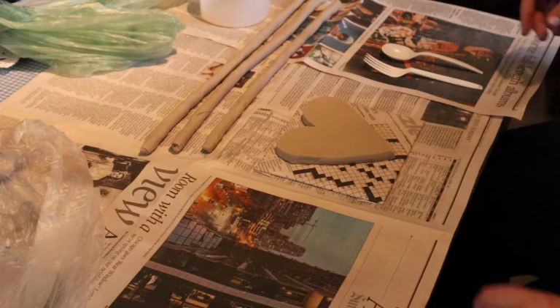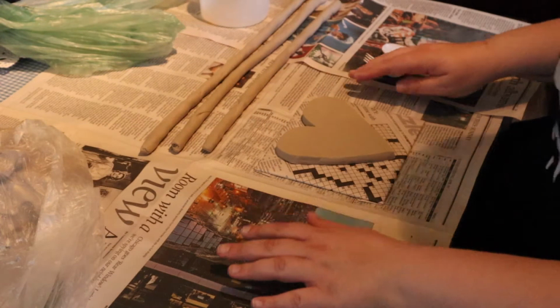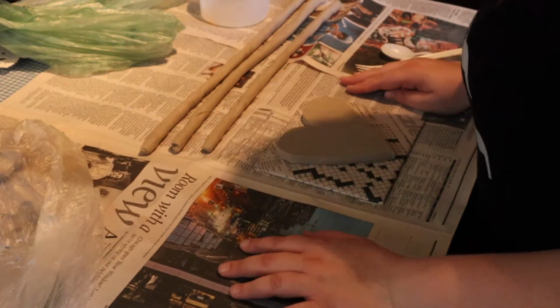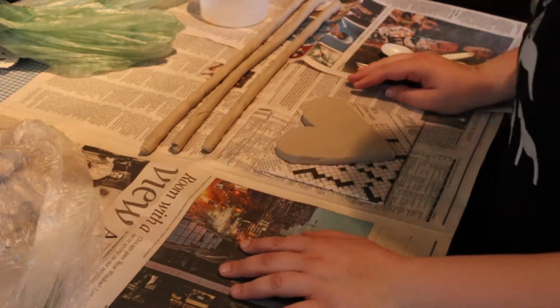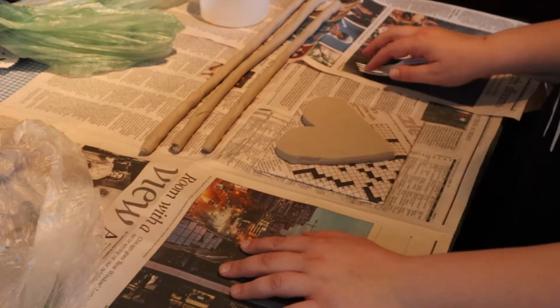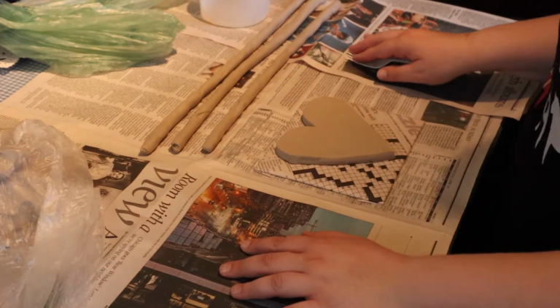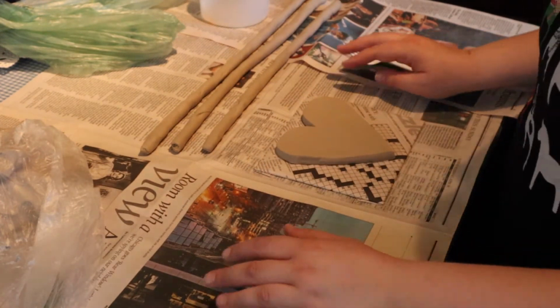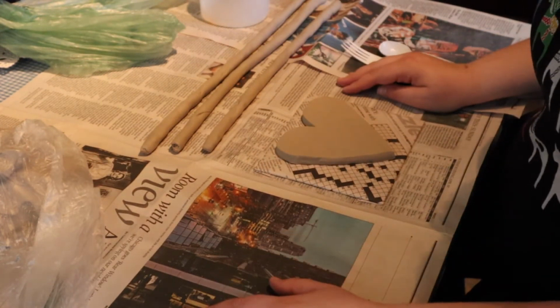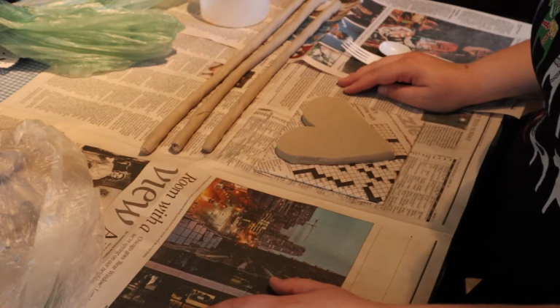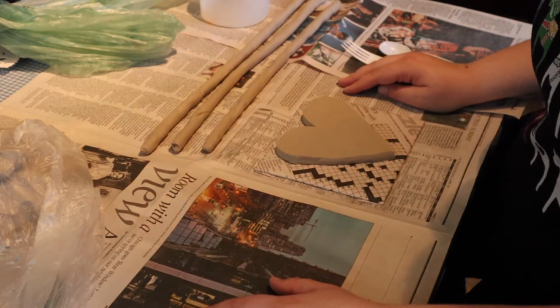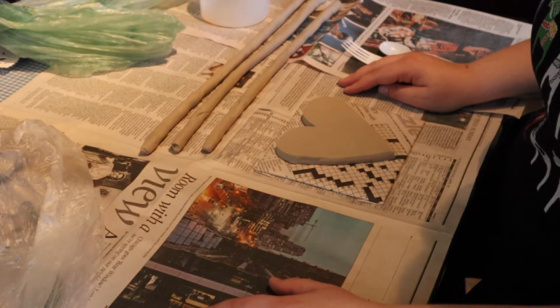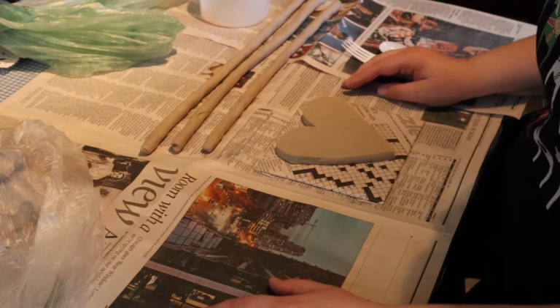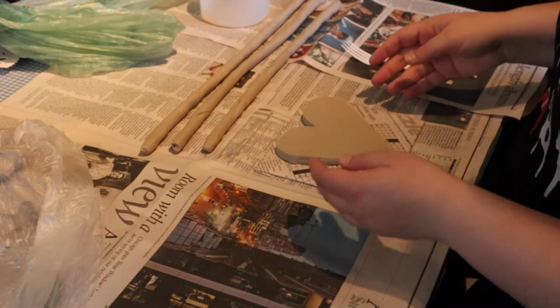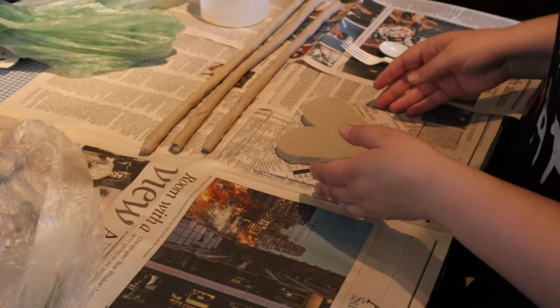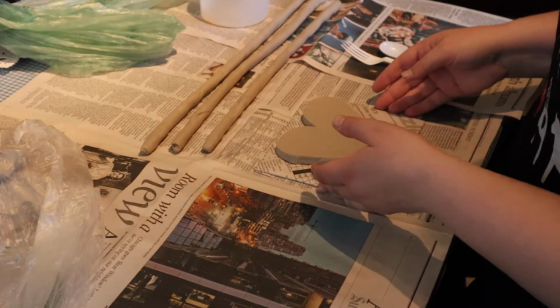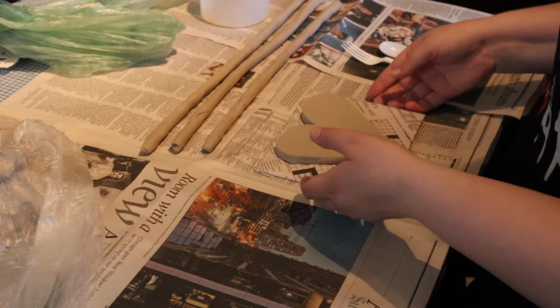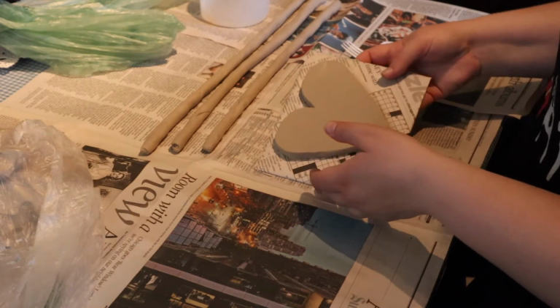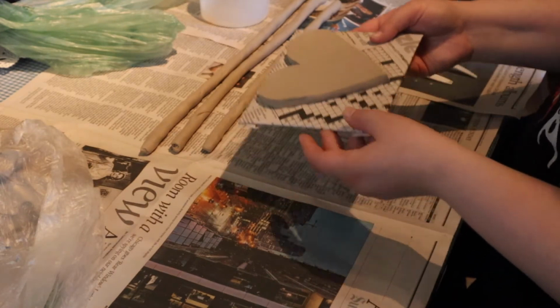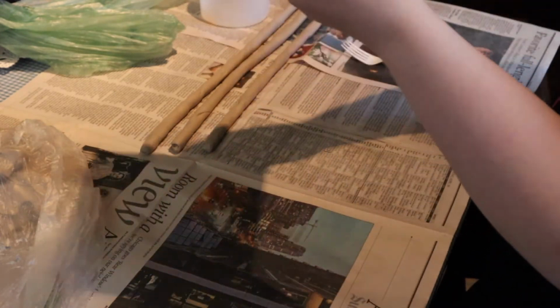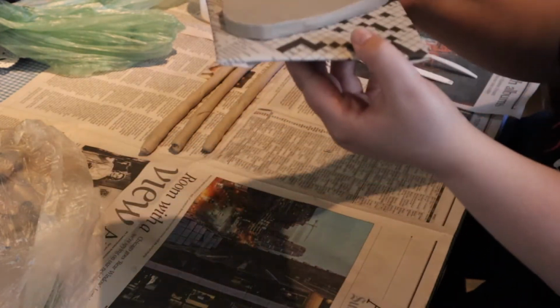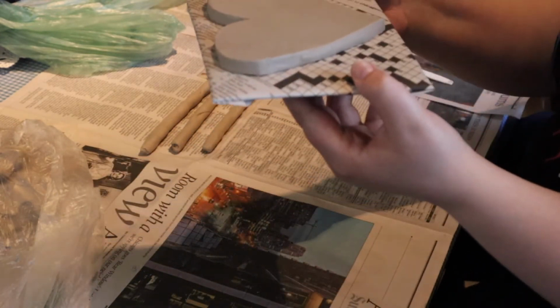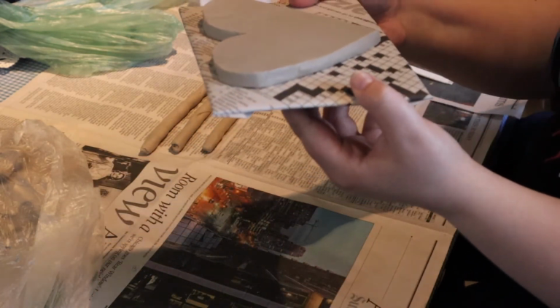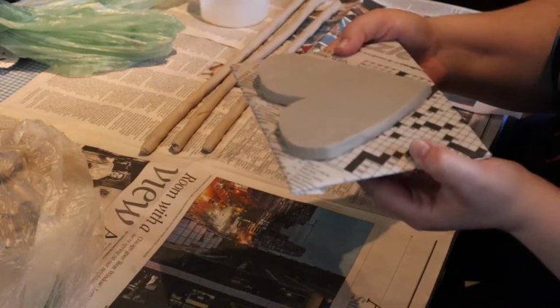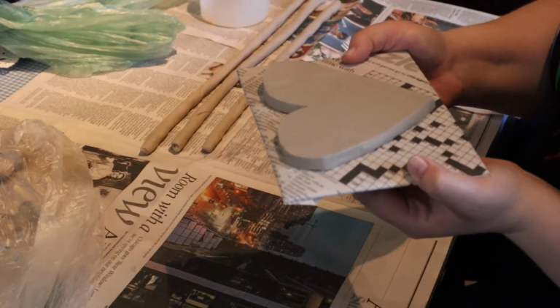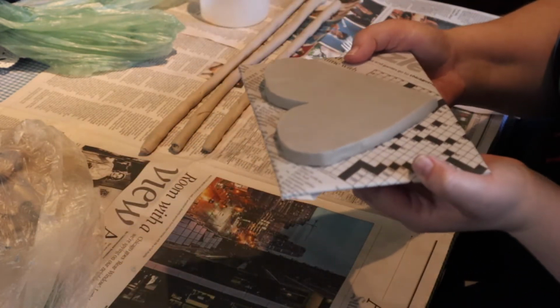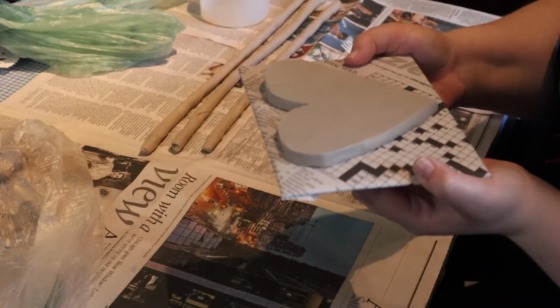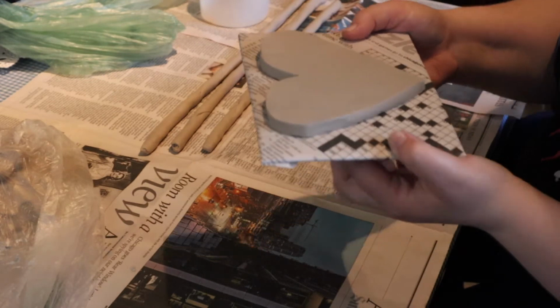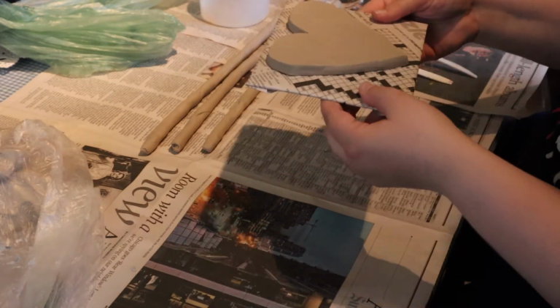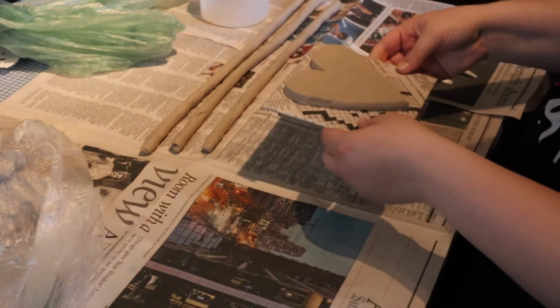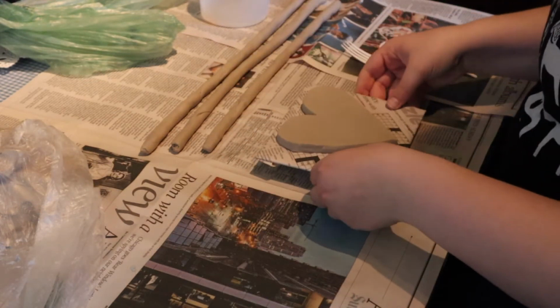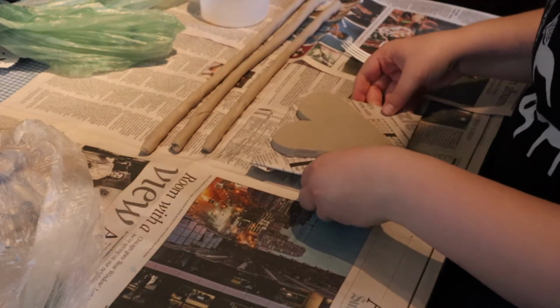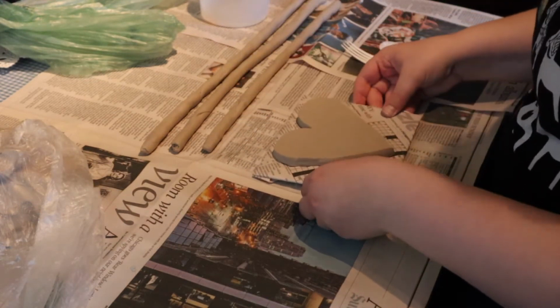In the heart package that you received from Kids Clayroom, you just want to take your heart and put it on the board covered with newspaper, and then we can get started.